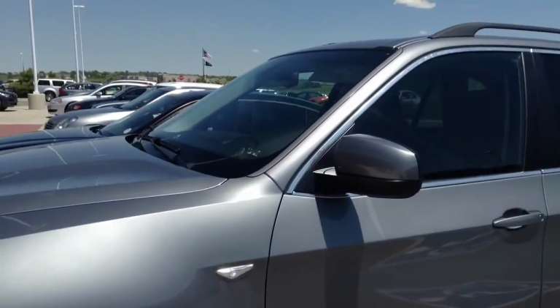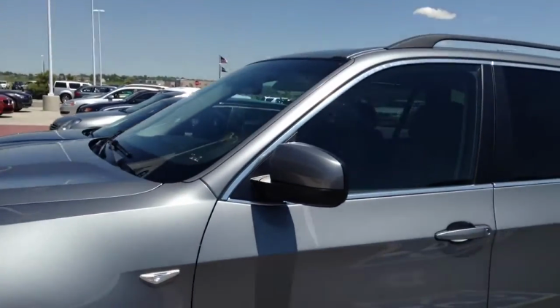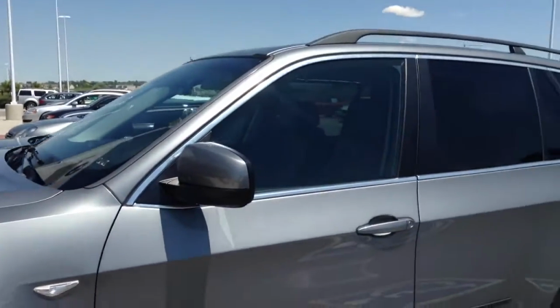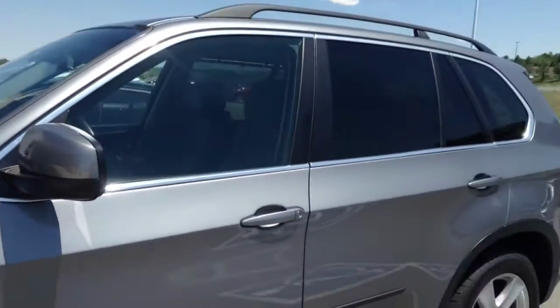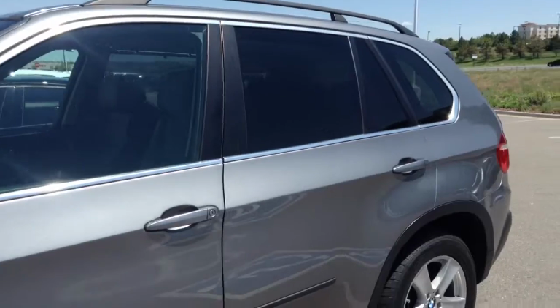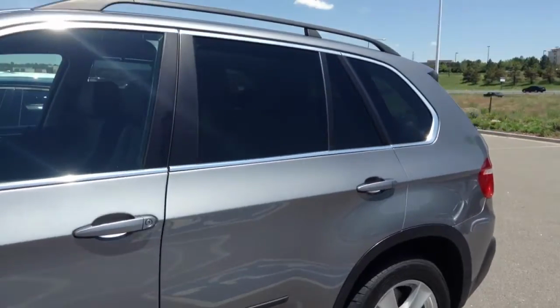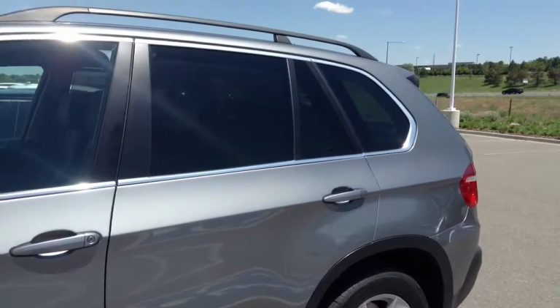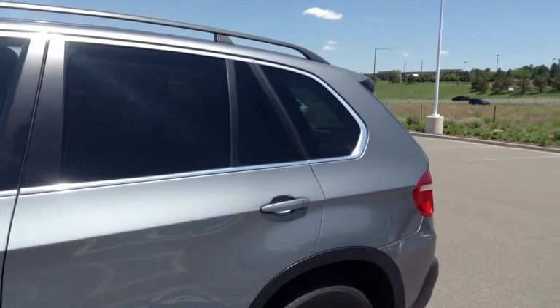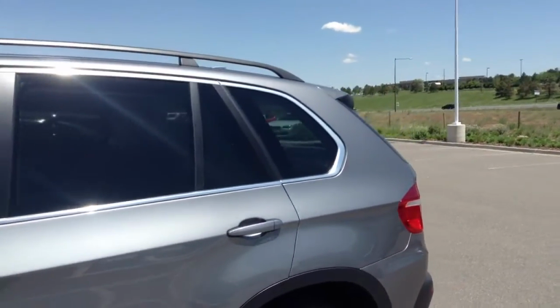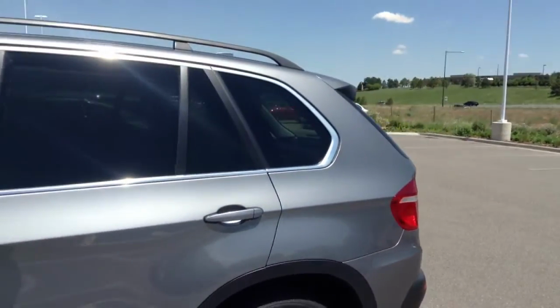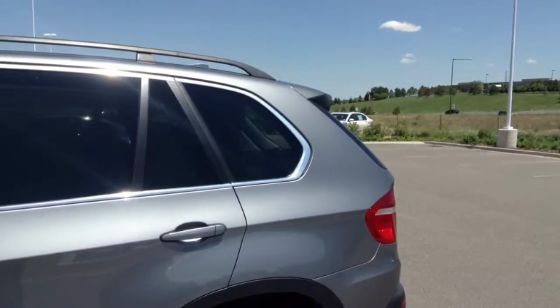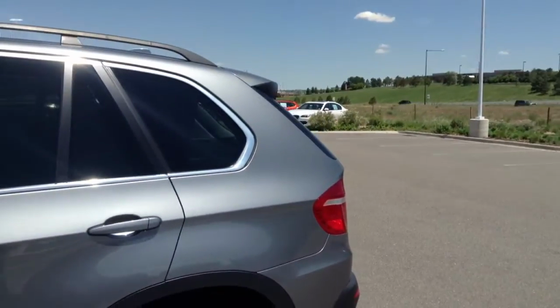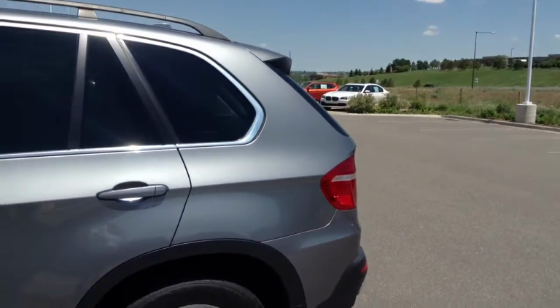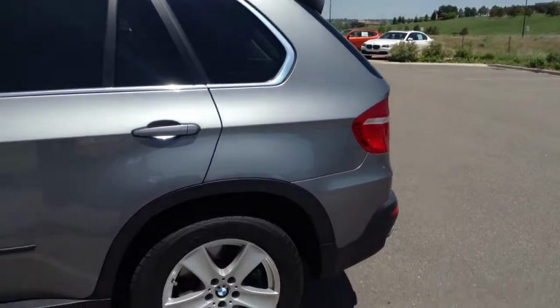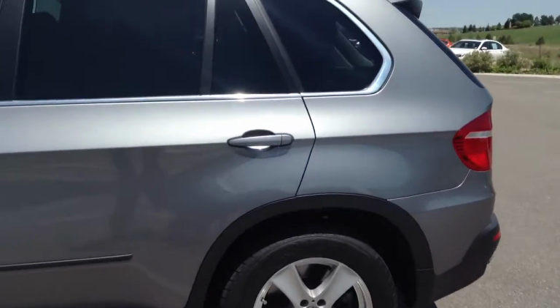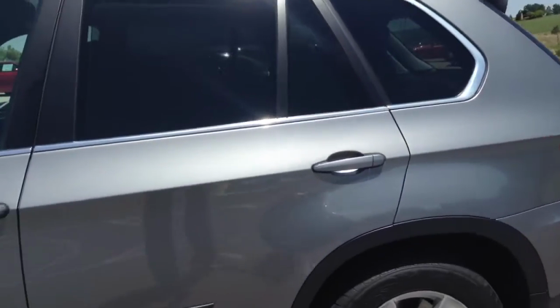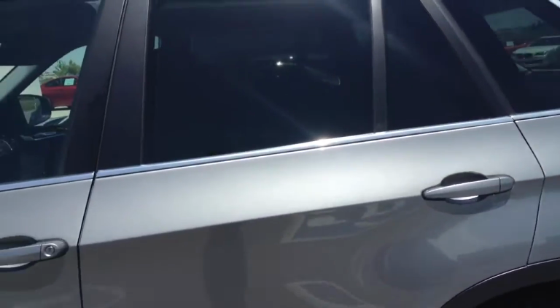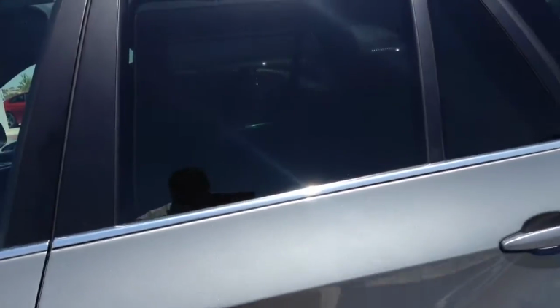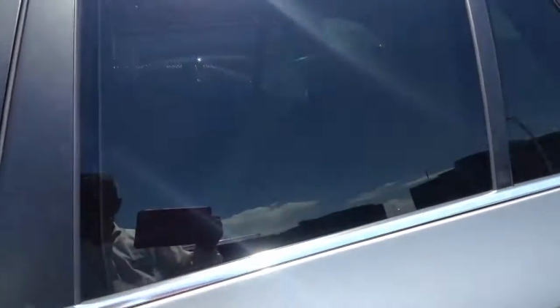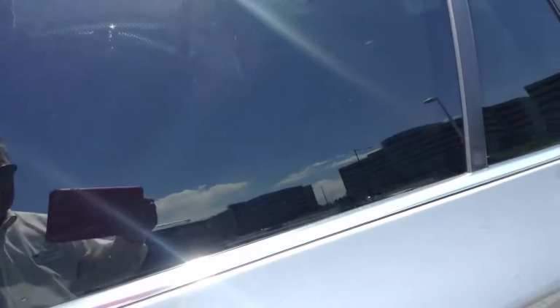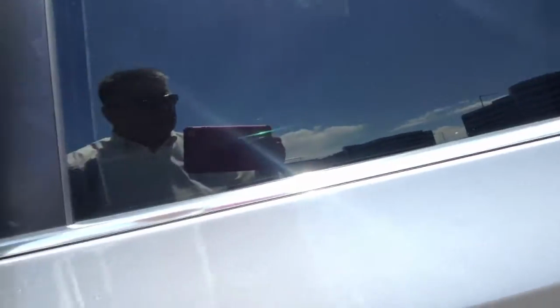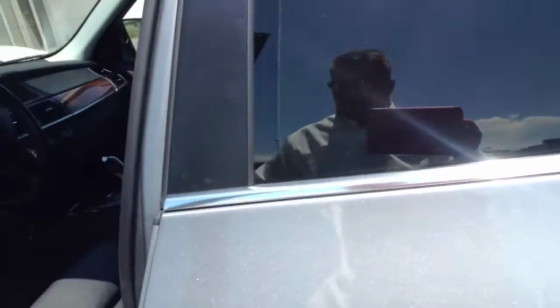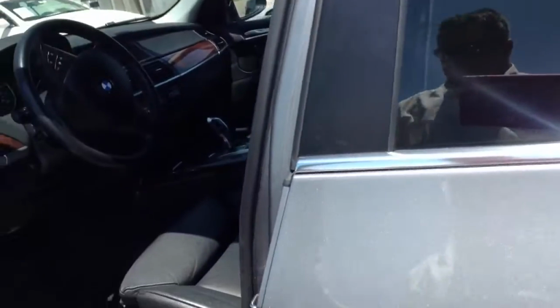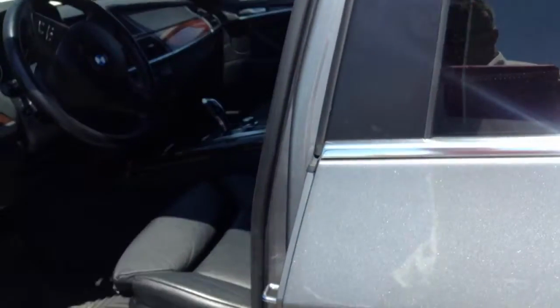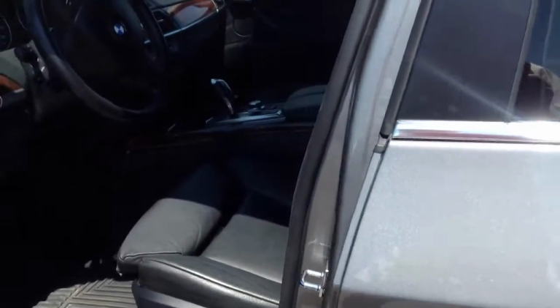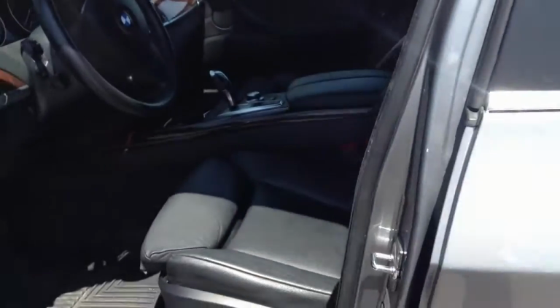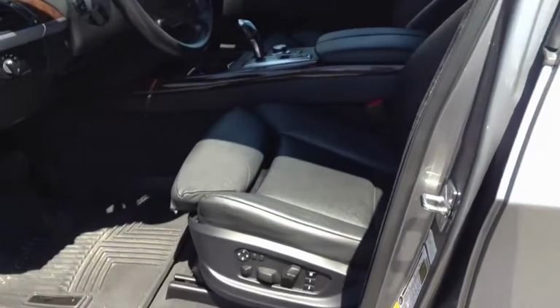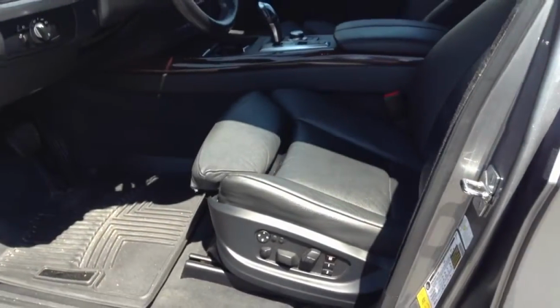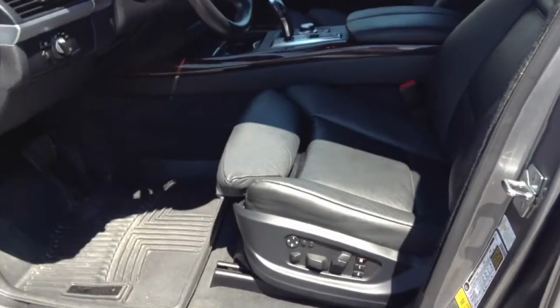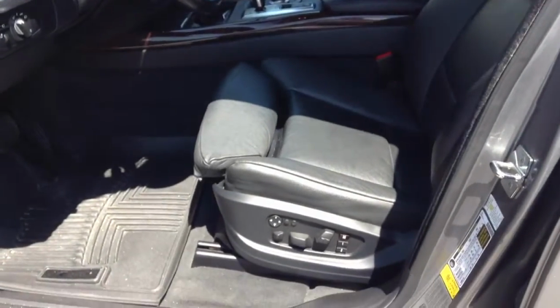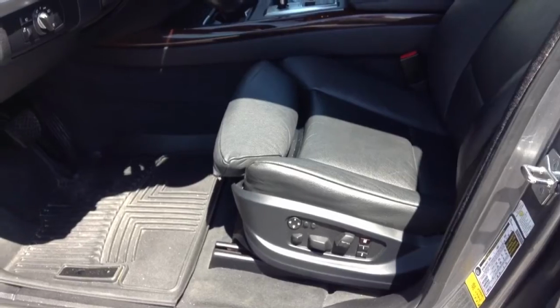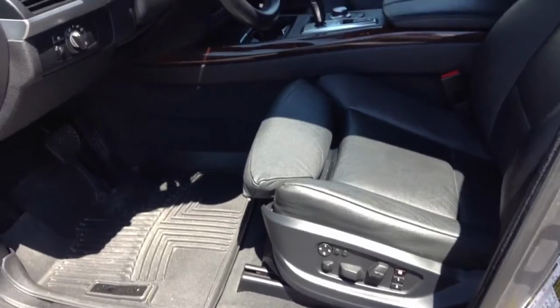The car is in pretty good shape. Again, Space Gray. I believe this has the black interior. Comfort Access keyless. Looks like multi-contour seats.